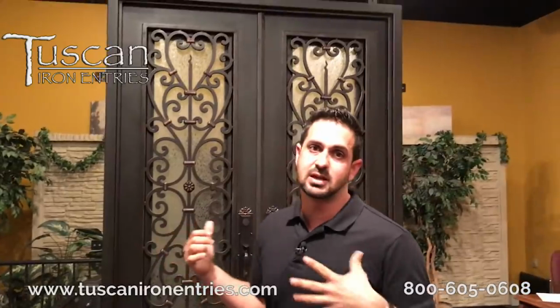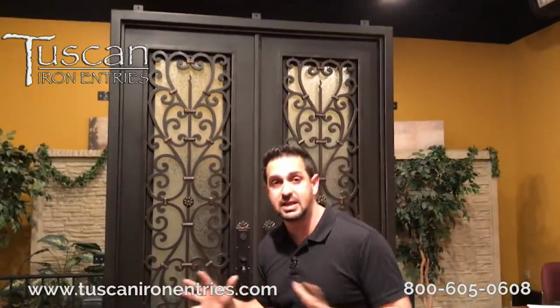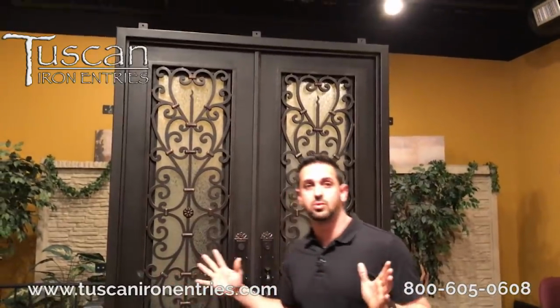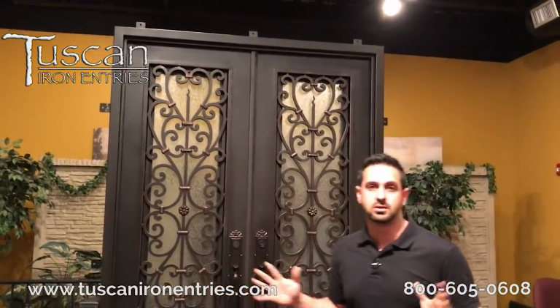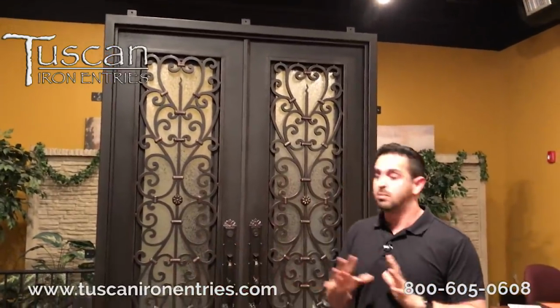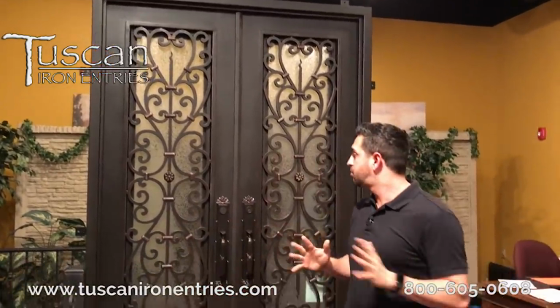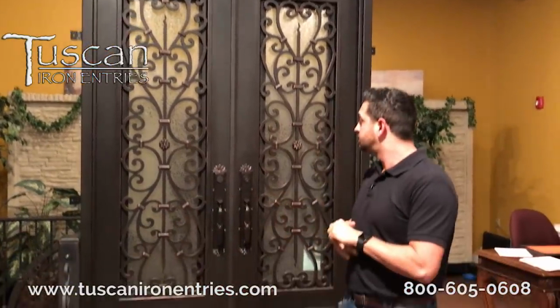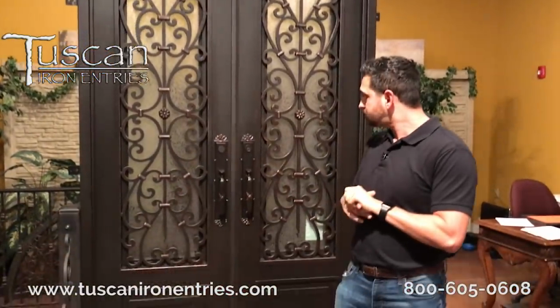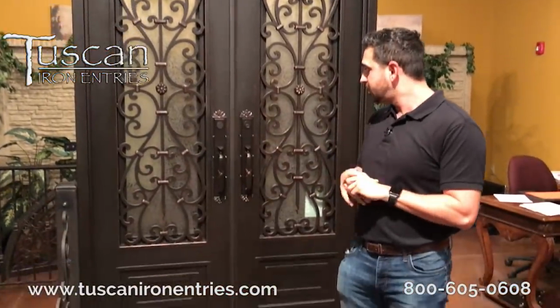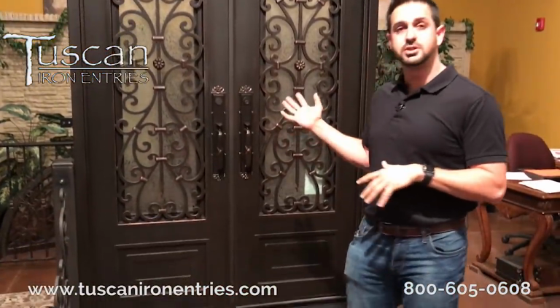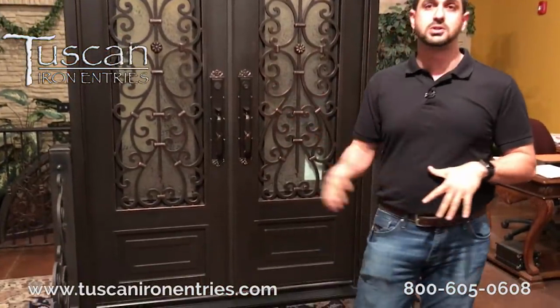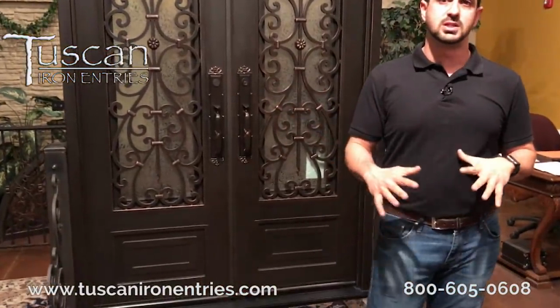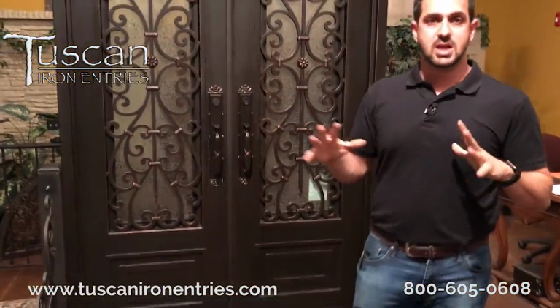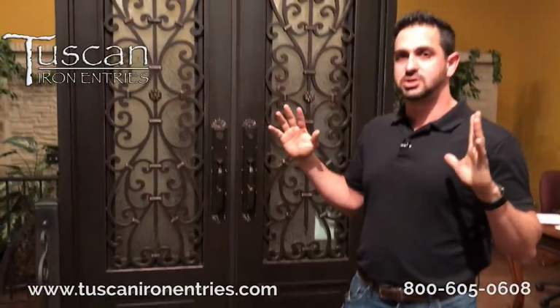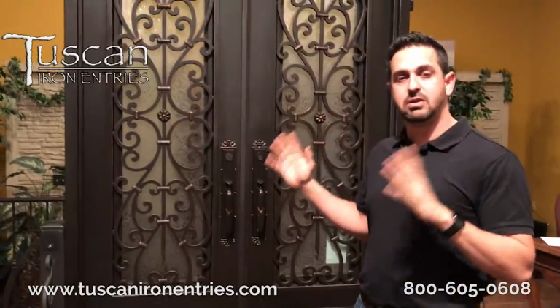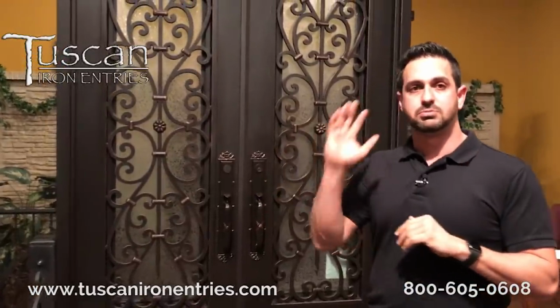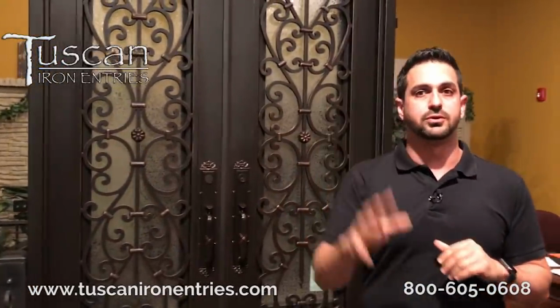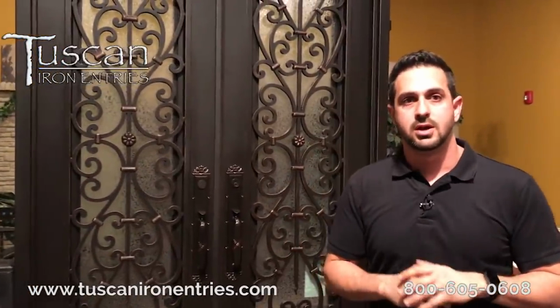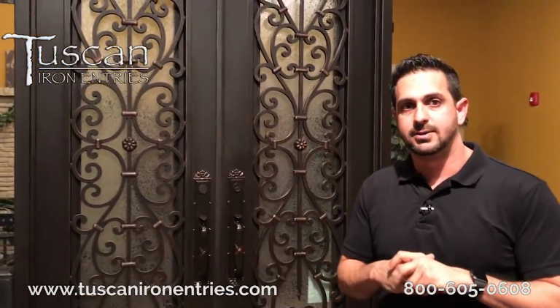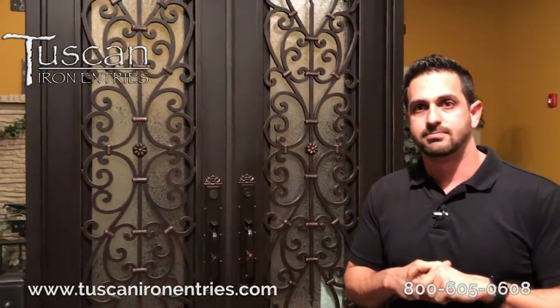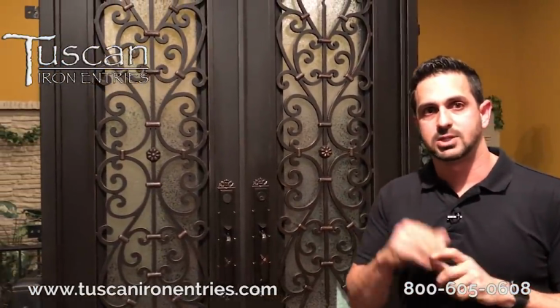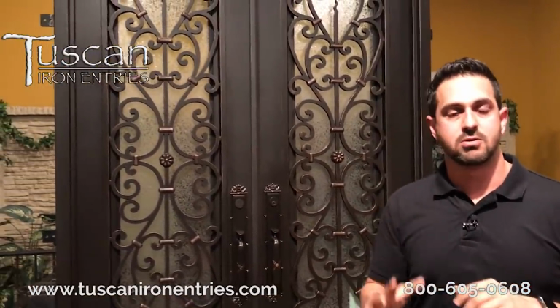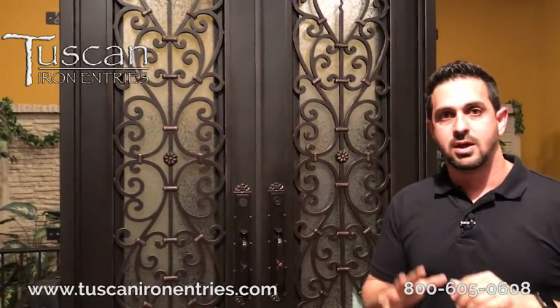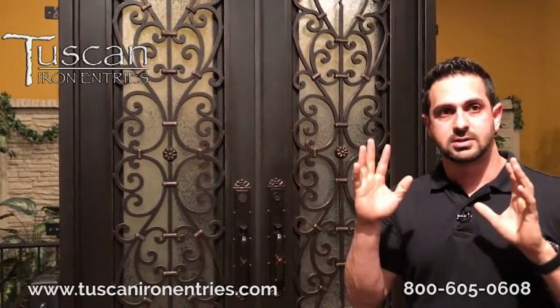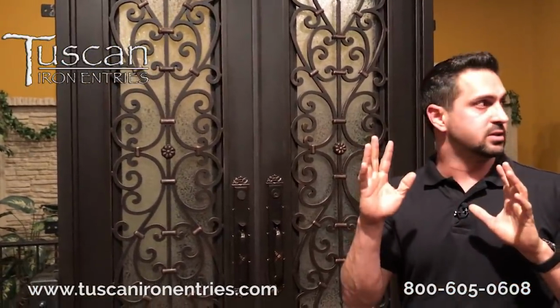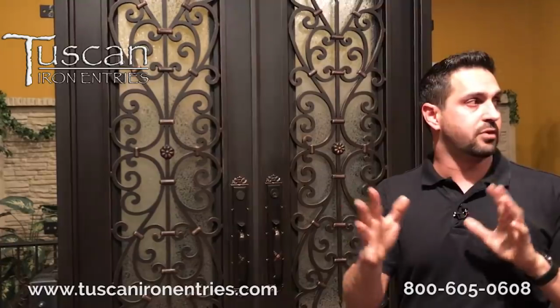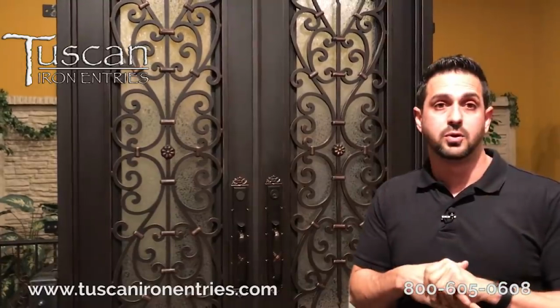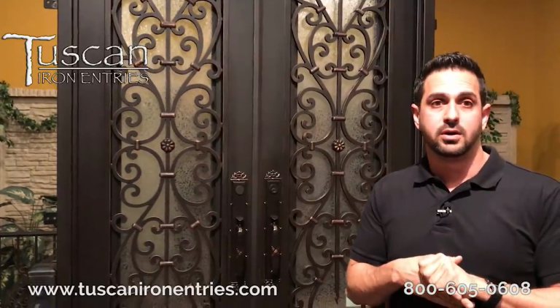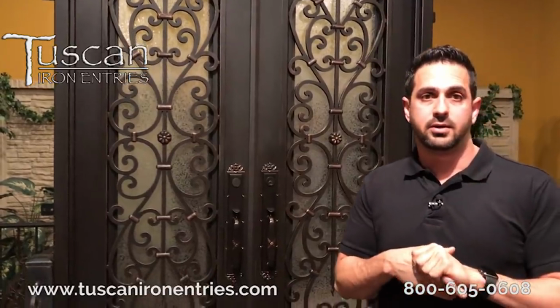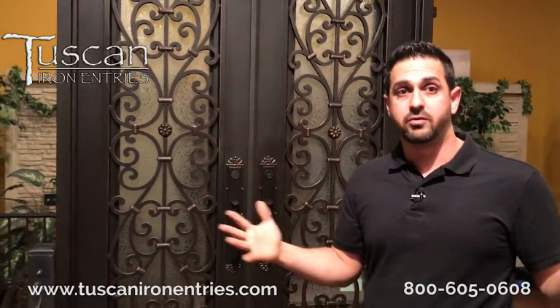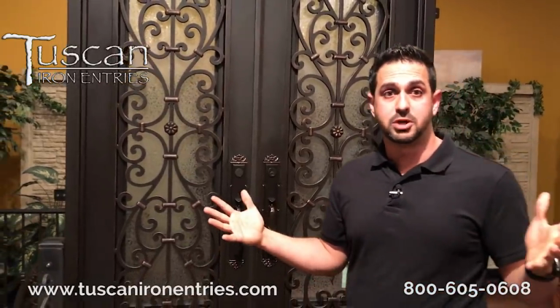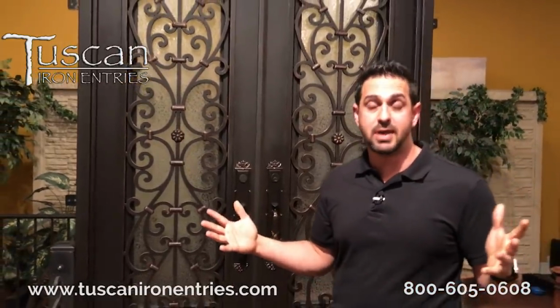Tuscan Elite ES1 is our brand new product, and the first thing you'll notice is it looks every bit as beautiful and as strong as the other iron doors that we've traditionally made.